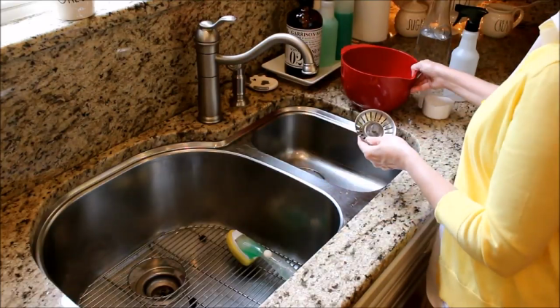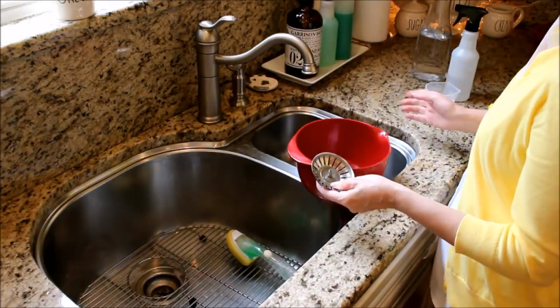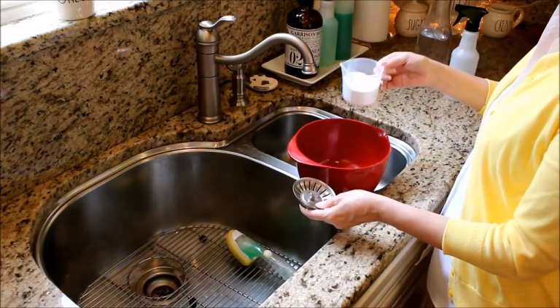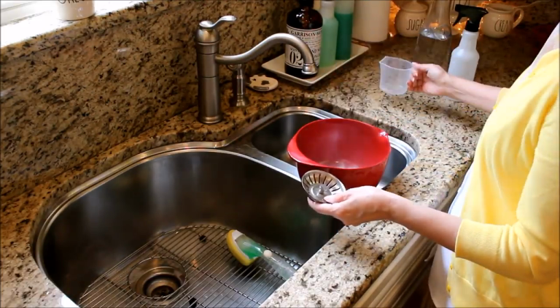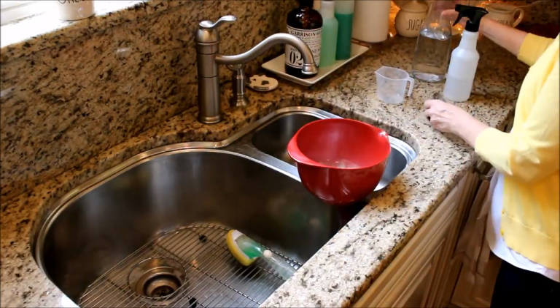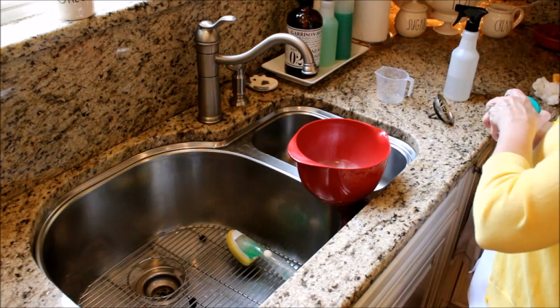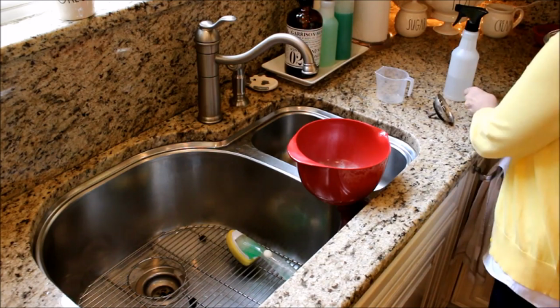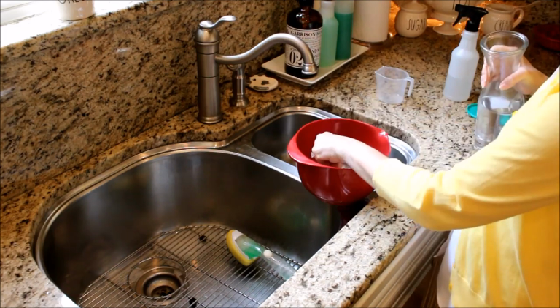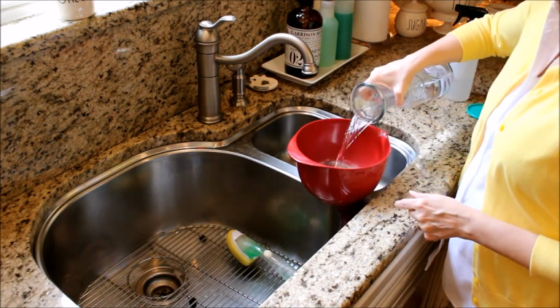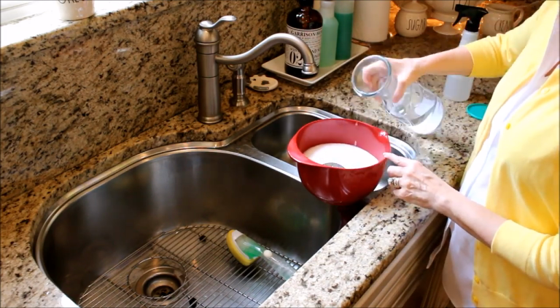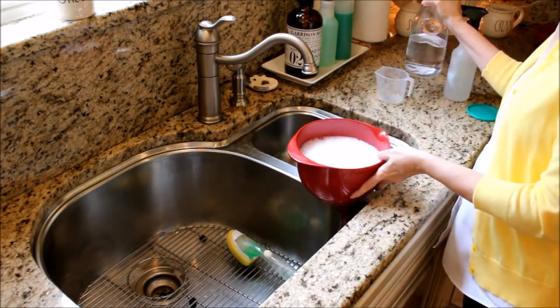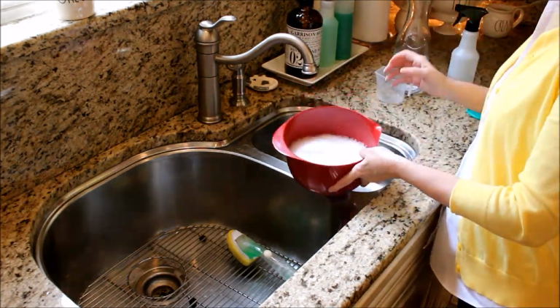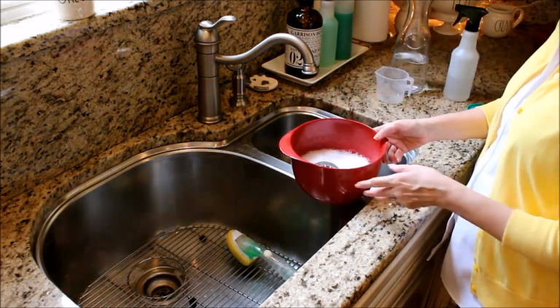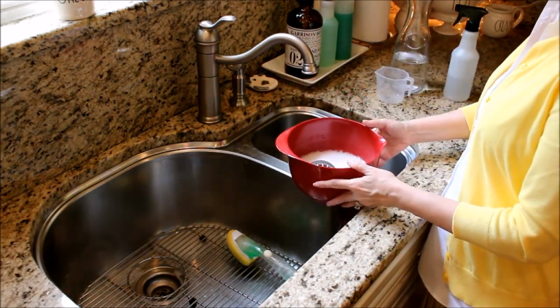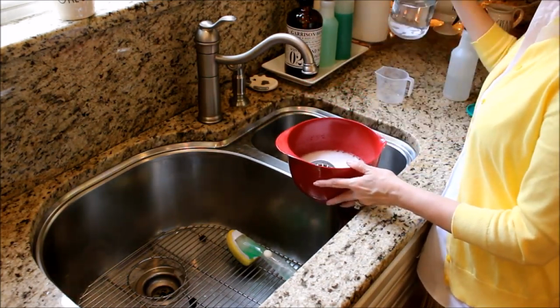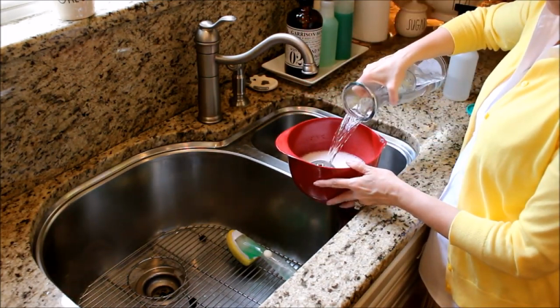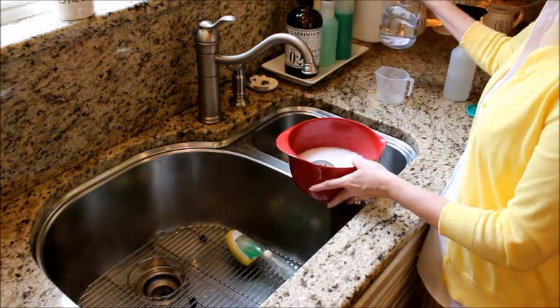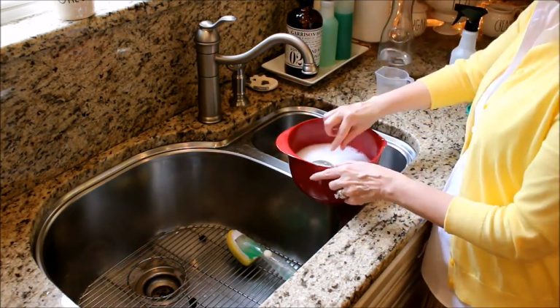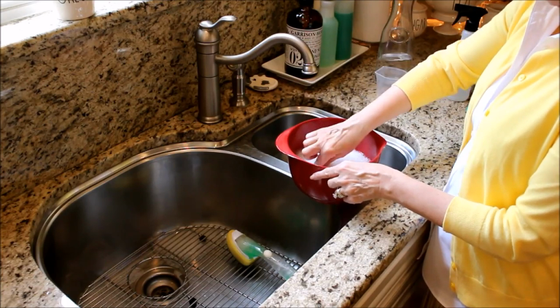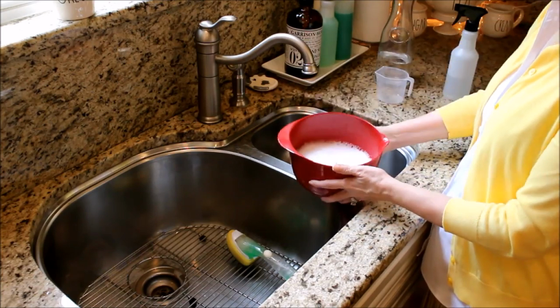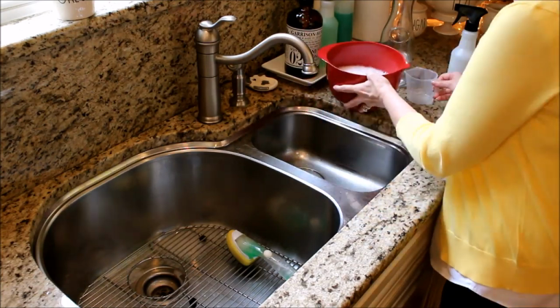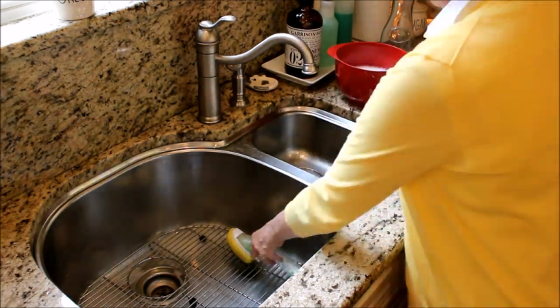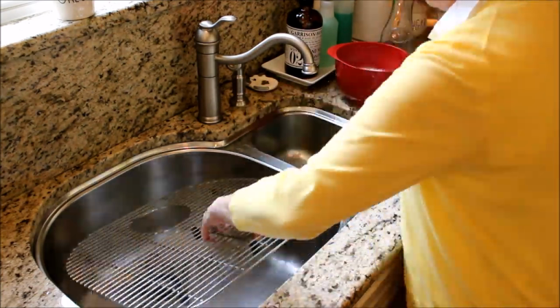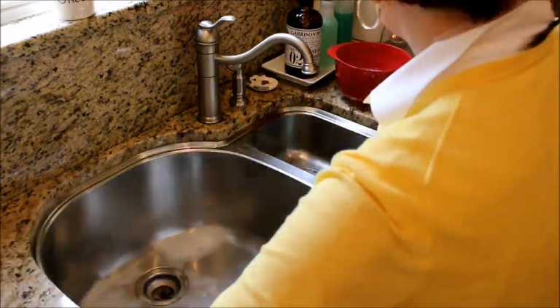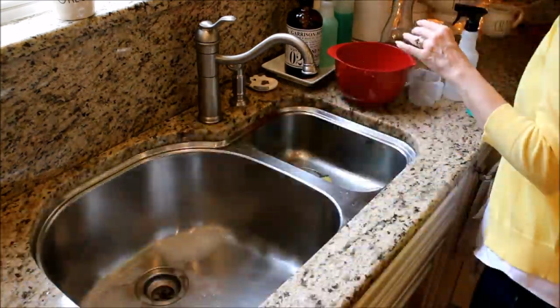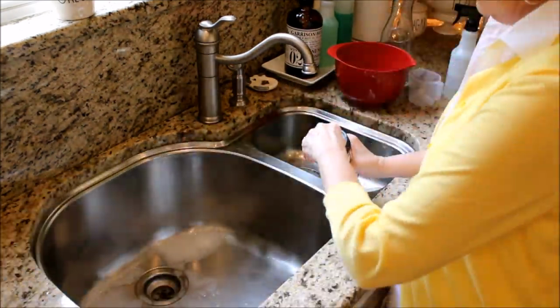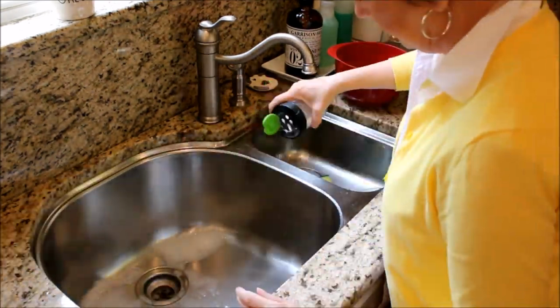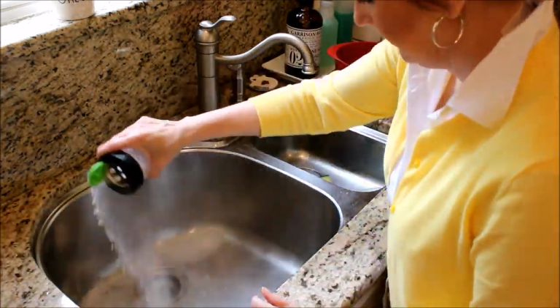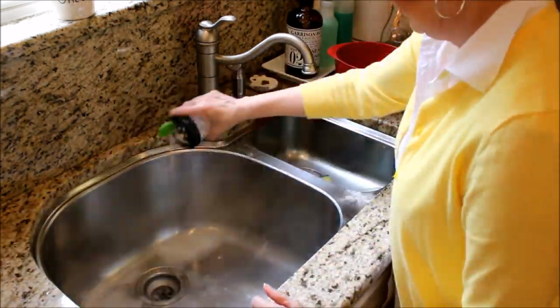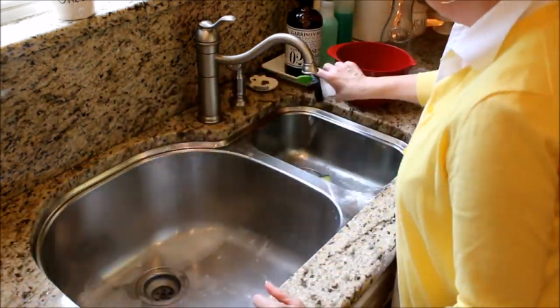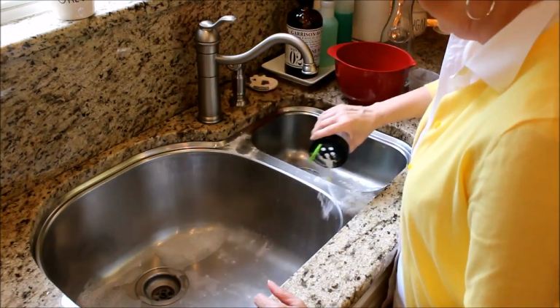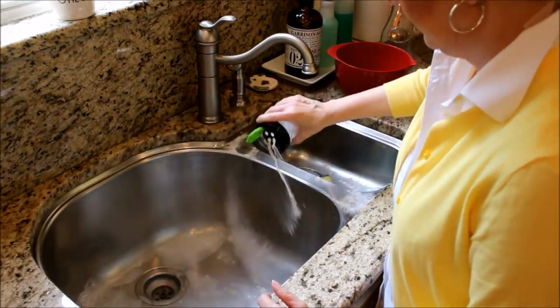To clean the stopper in the sink, I put about a half a cup of baking soda in a small bowl and add about a cup of white vinegar and let it sit while I clean the rest of the sink. The stopper always comes out sparkling clean.